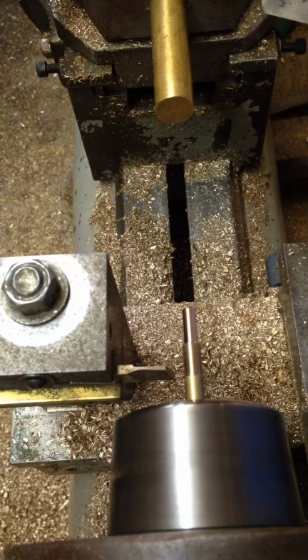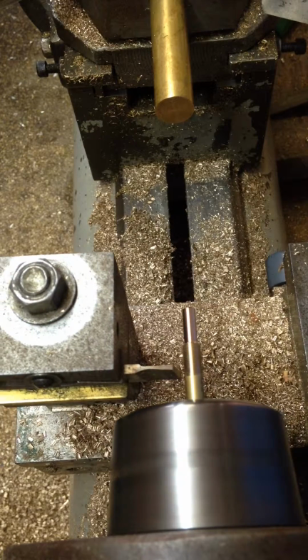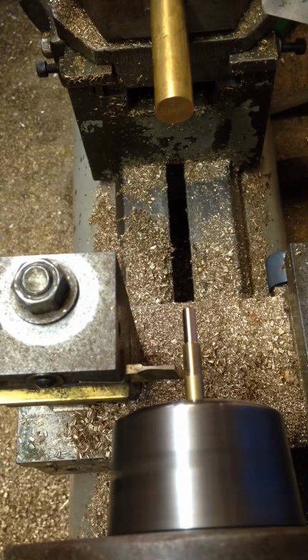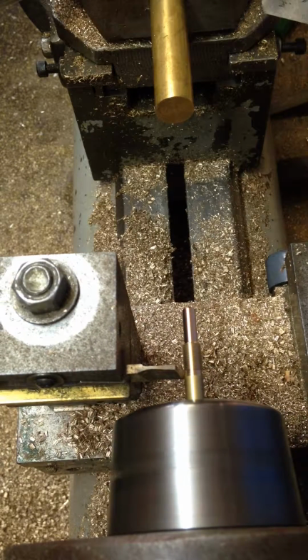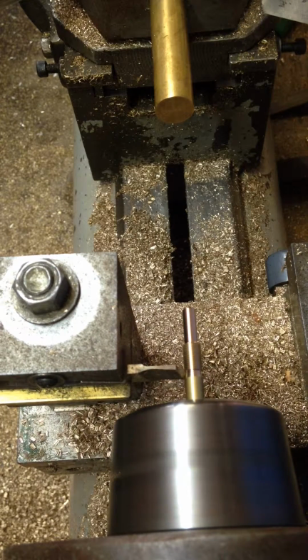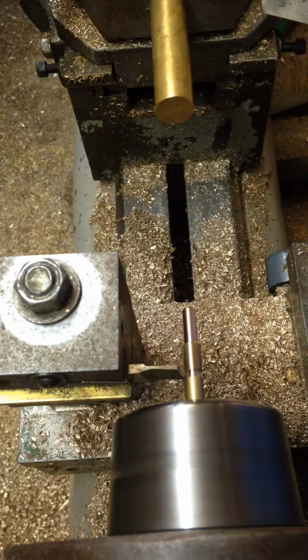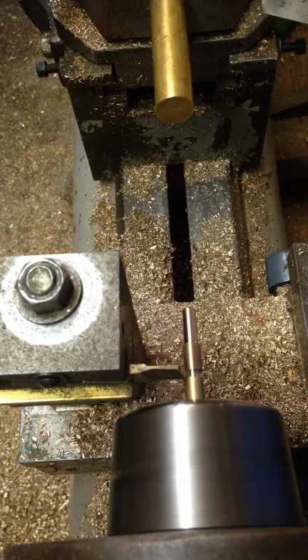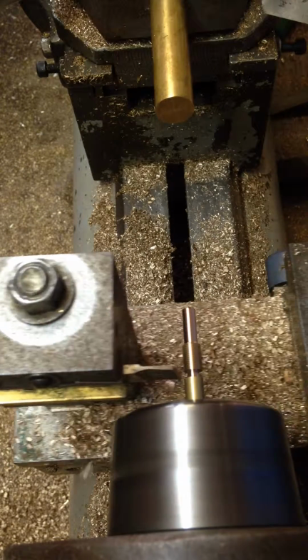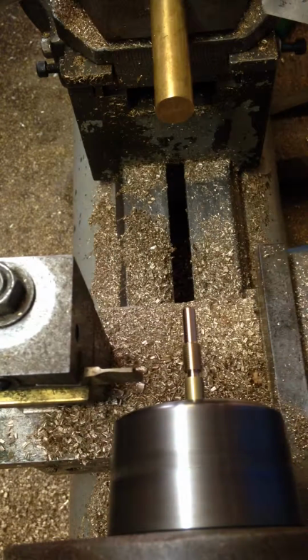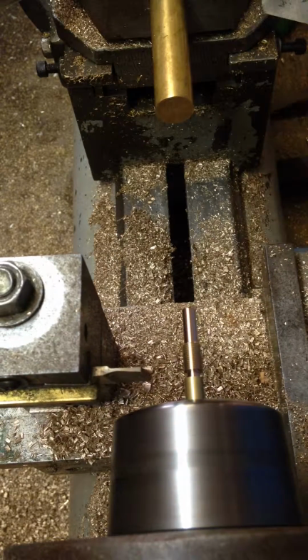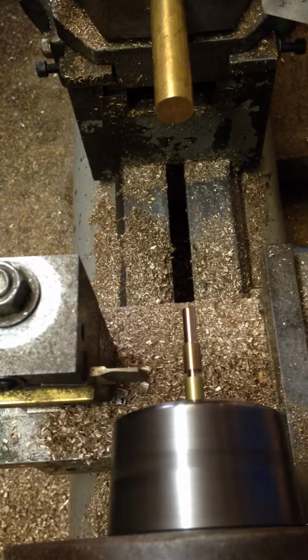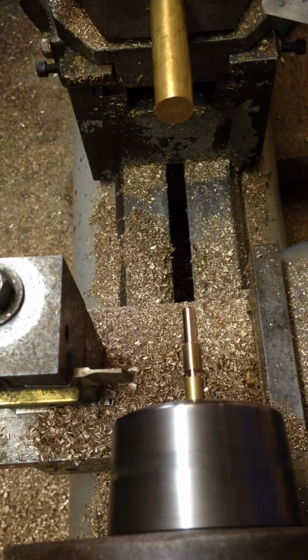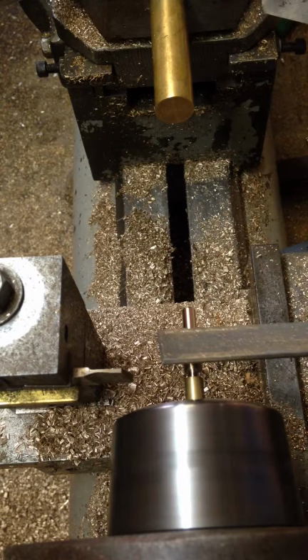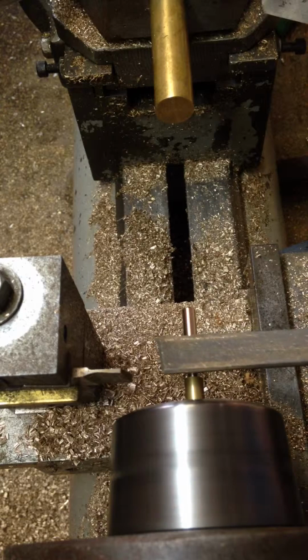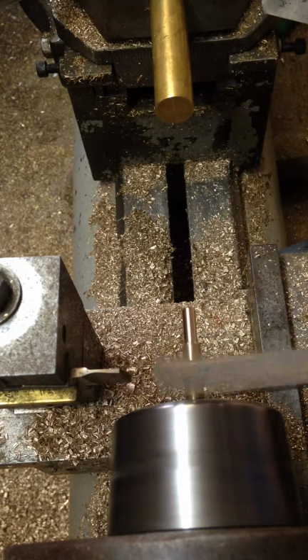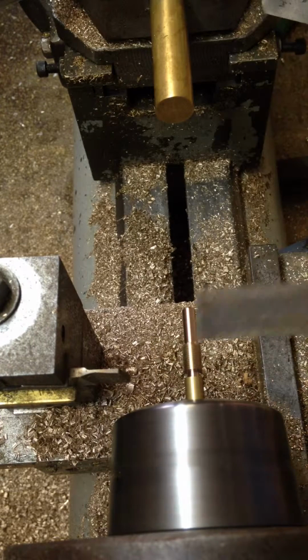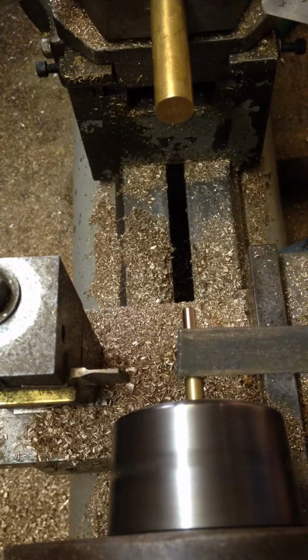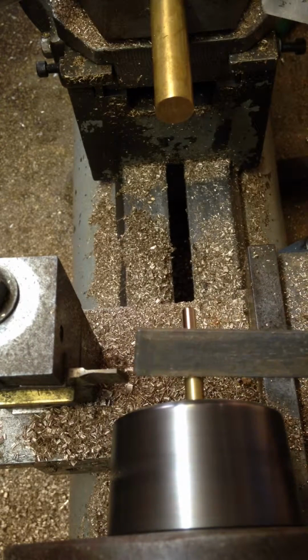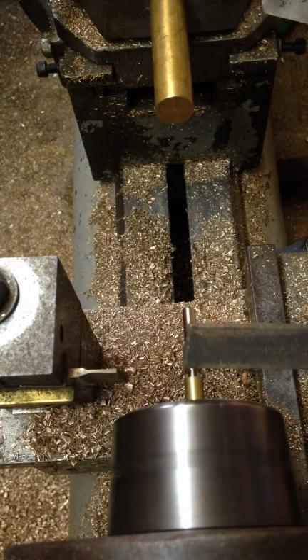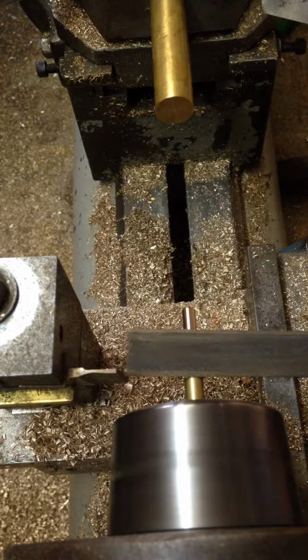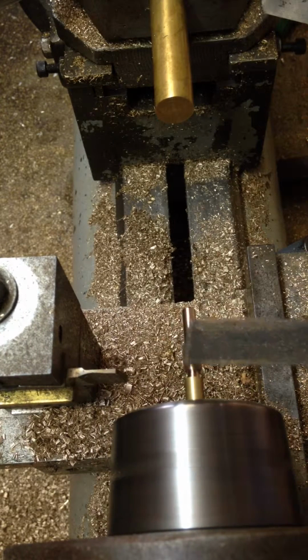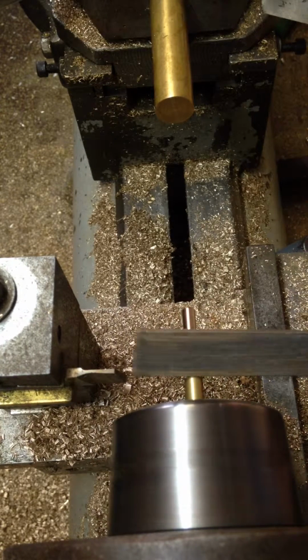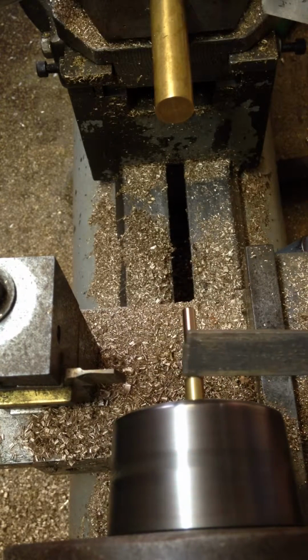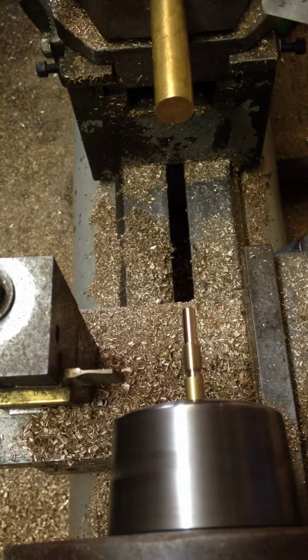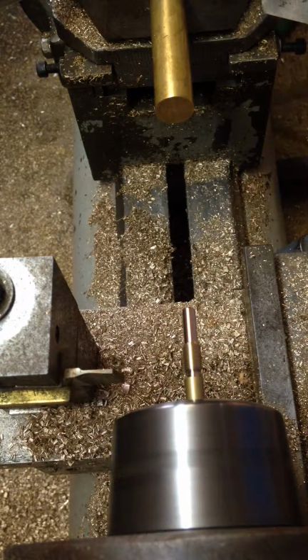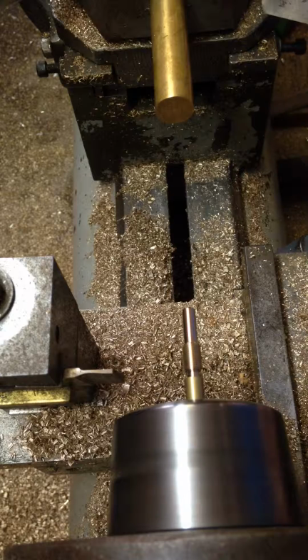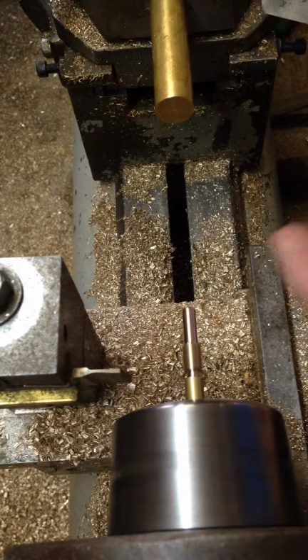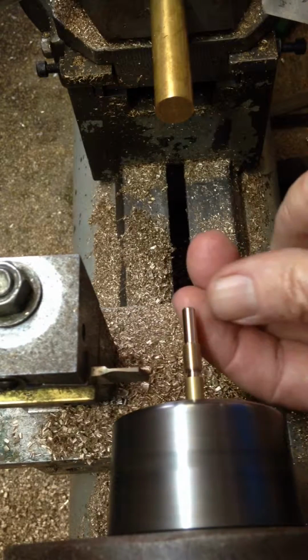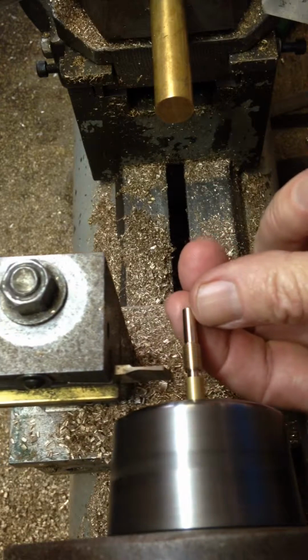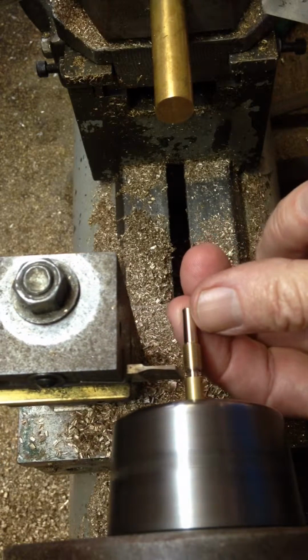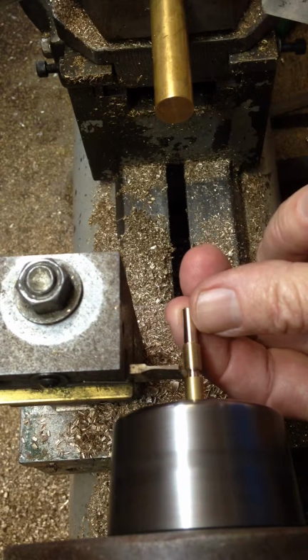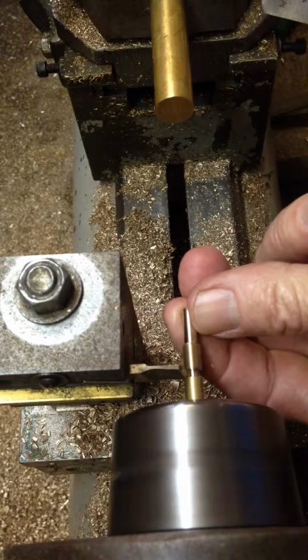And part off. On the way to parting off. Just touch a burr on the front. And file a little chamfer on the back of the pin. And then part off from the rear.